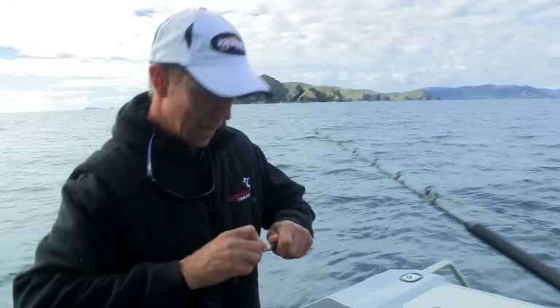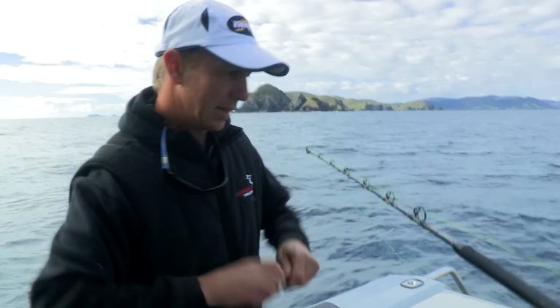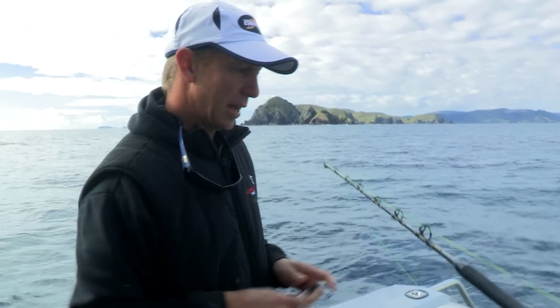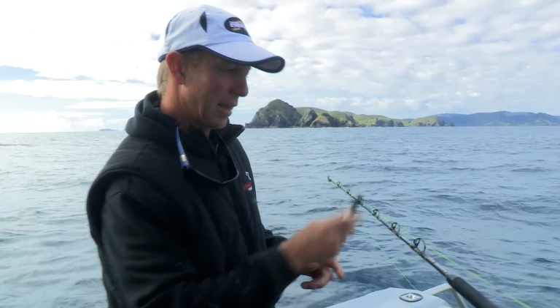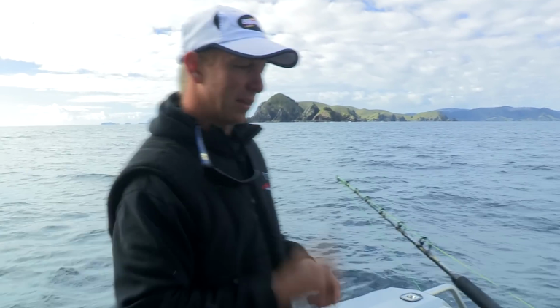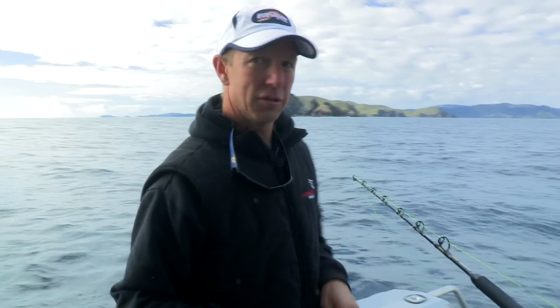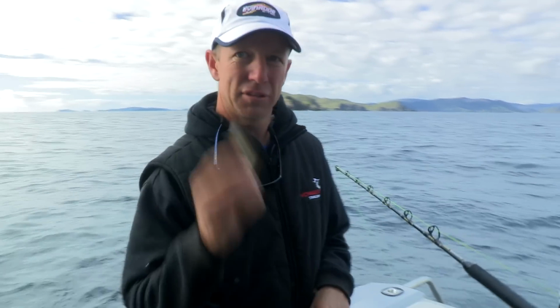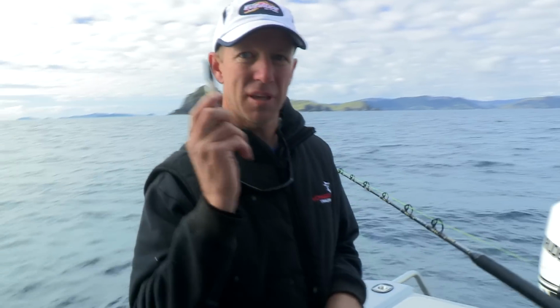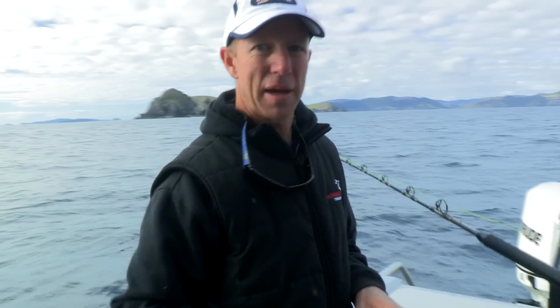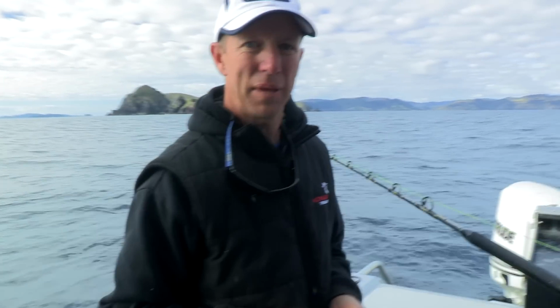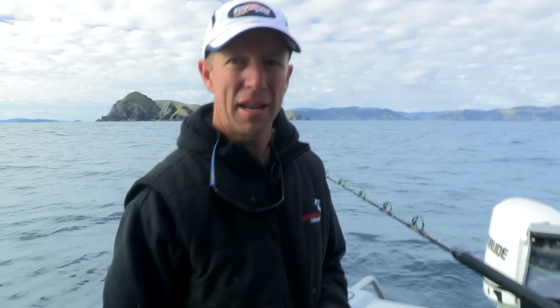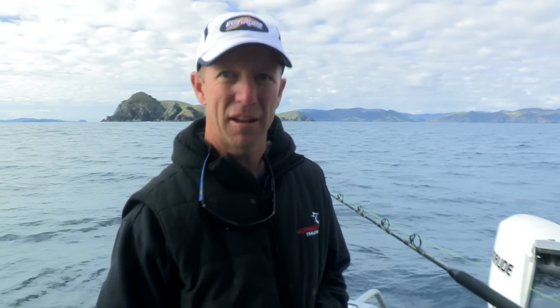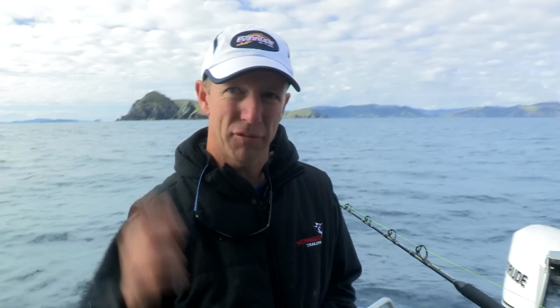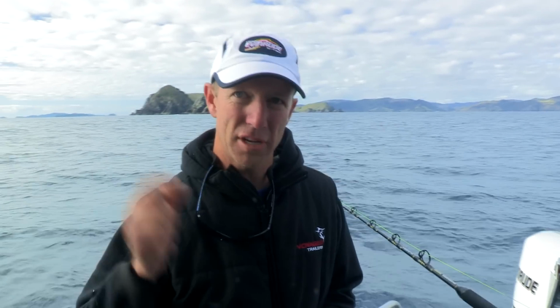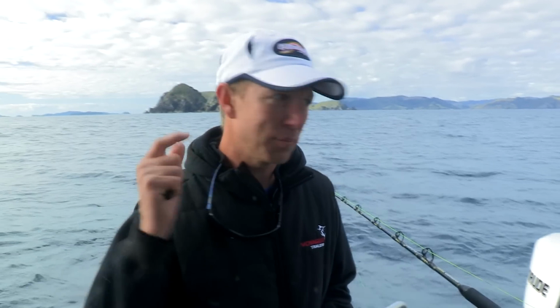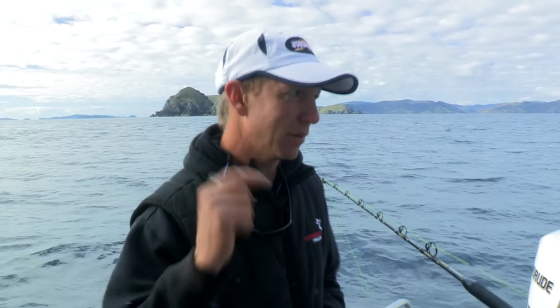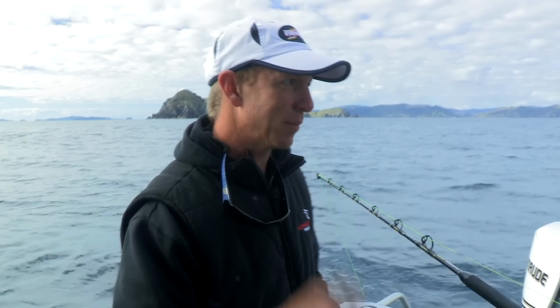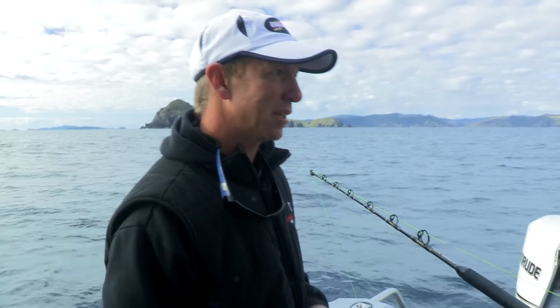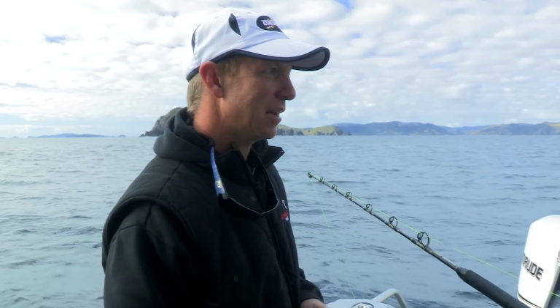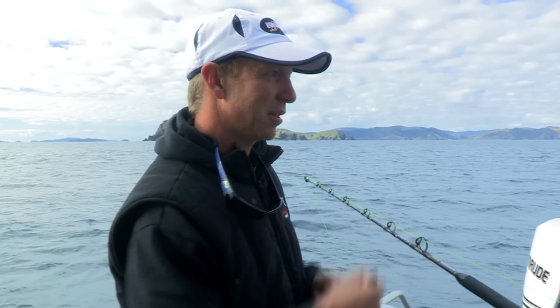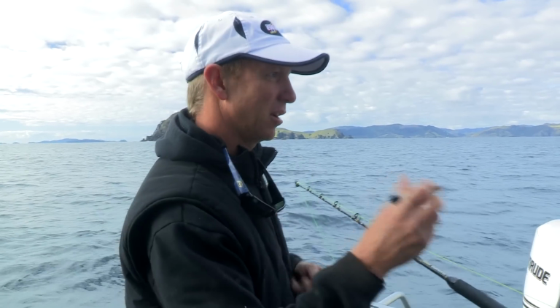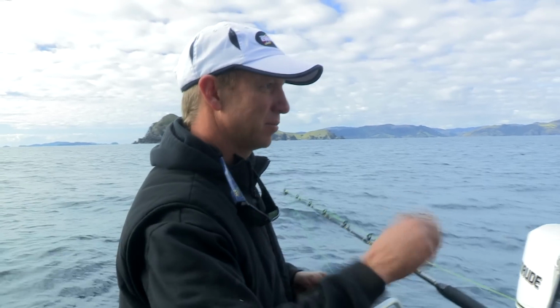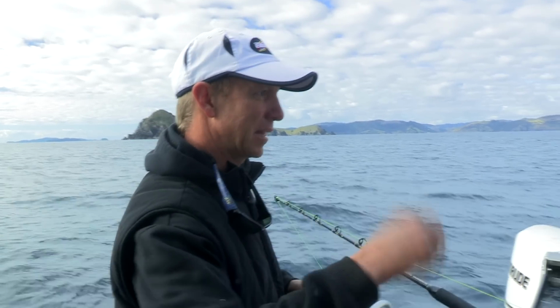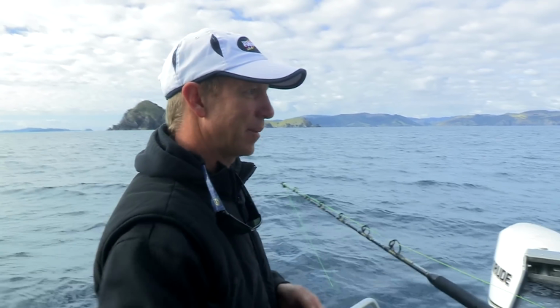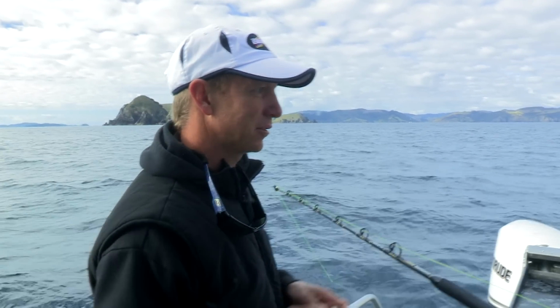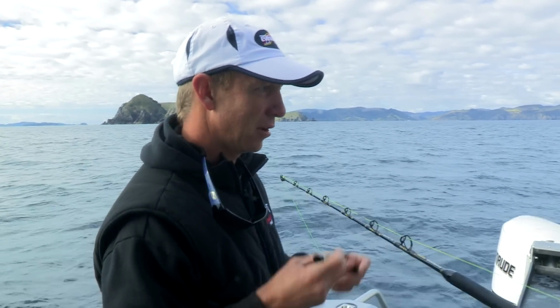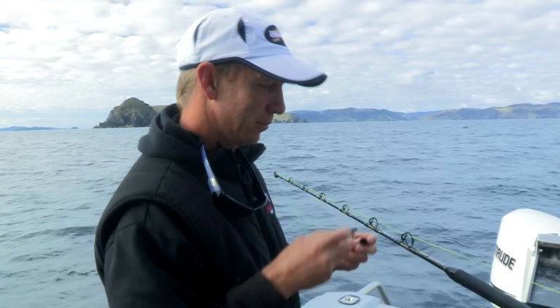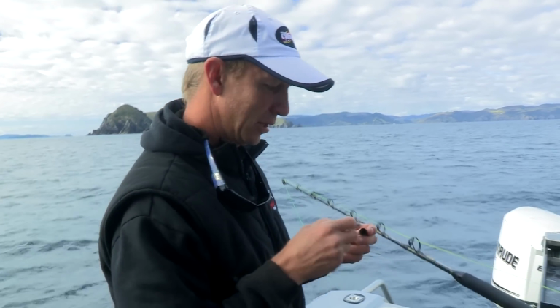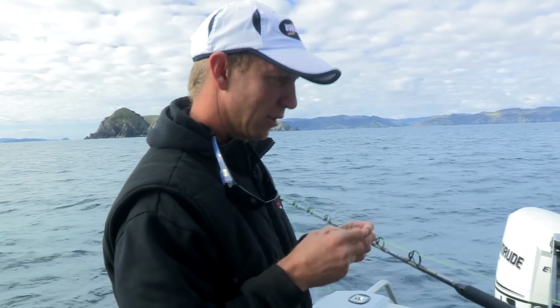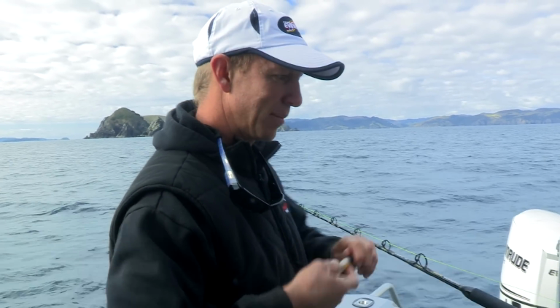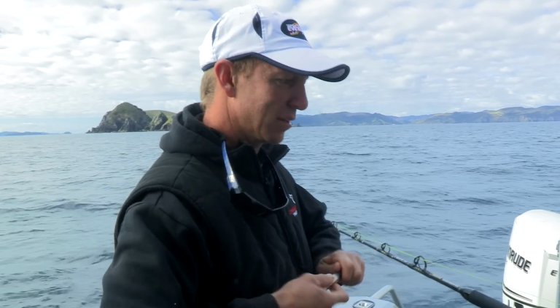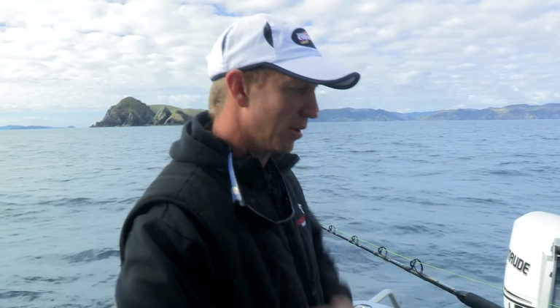Another handy thing to do is just keep your marker pen handy, and if you find you're getting bit at one particular depth, just whack a couple of marks on the line and you can go straight back to the spot.